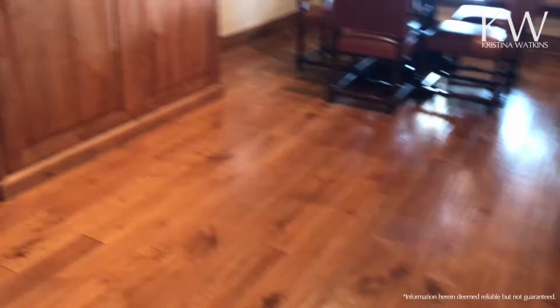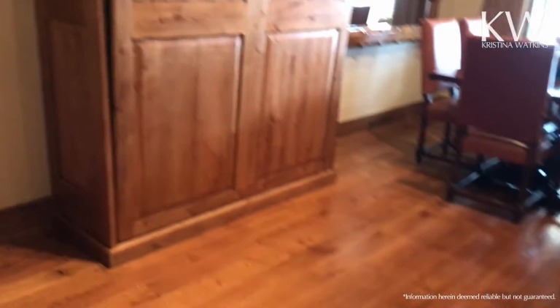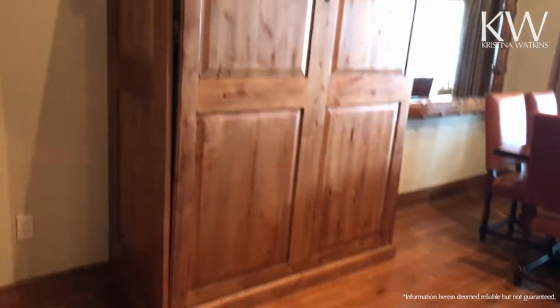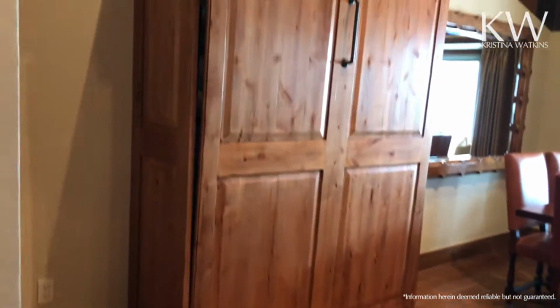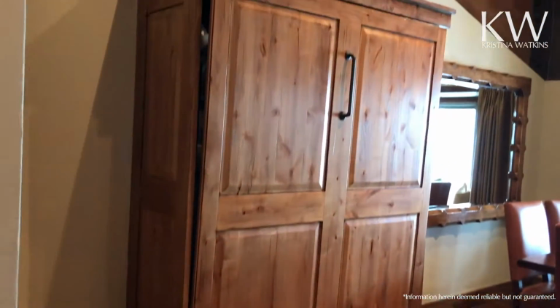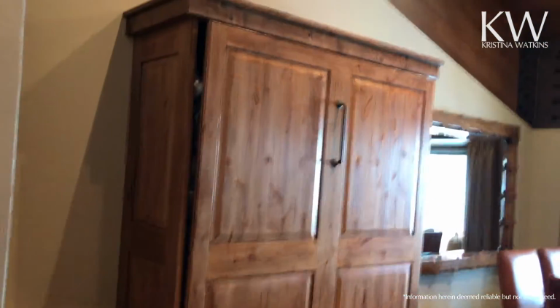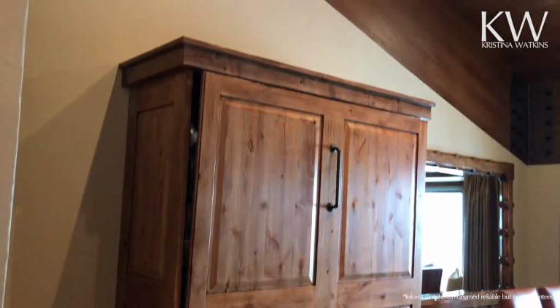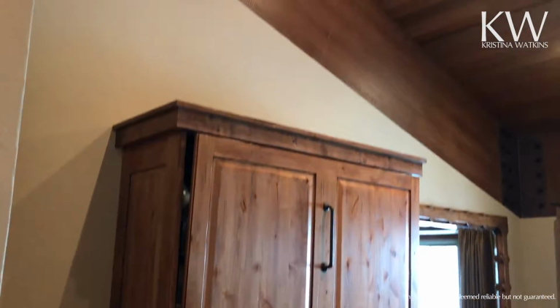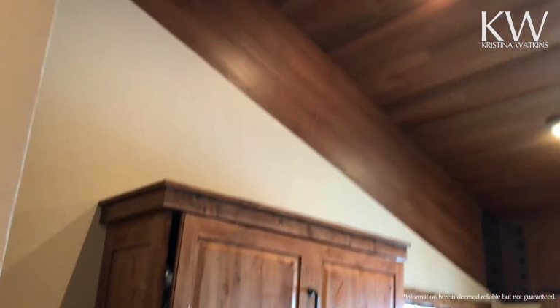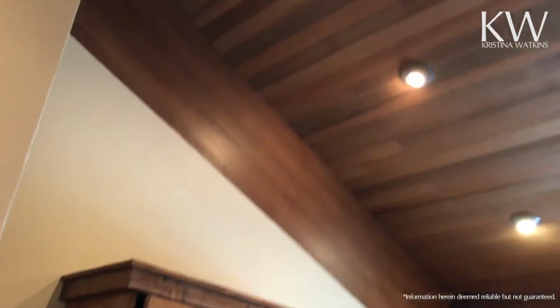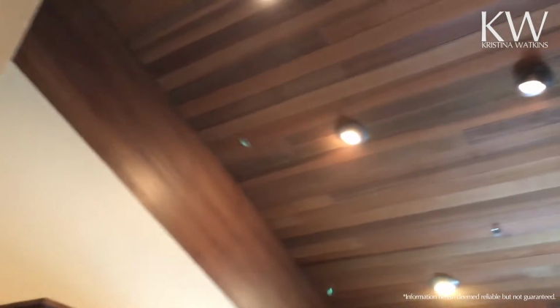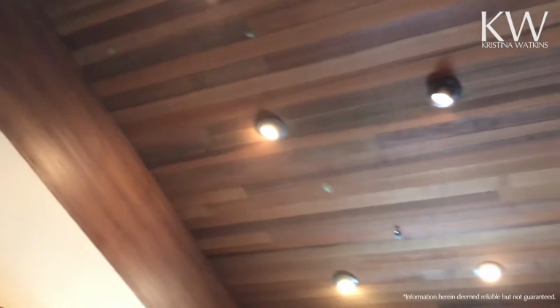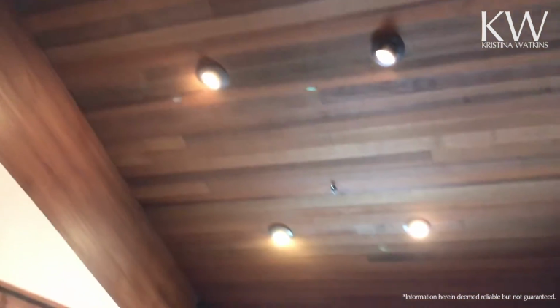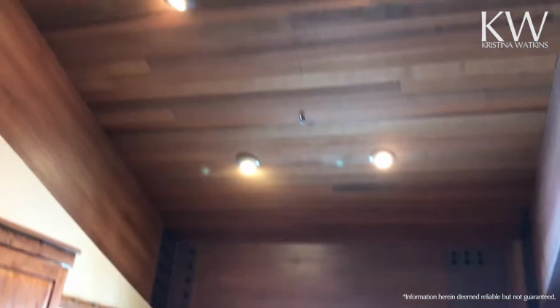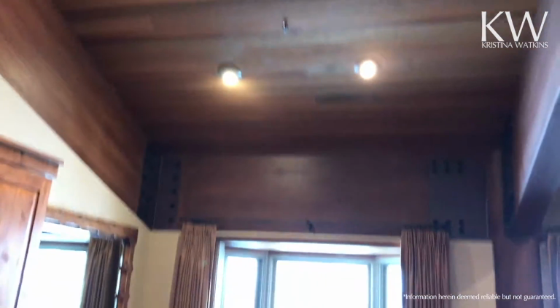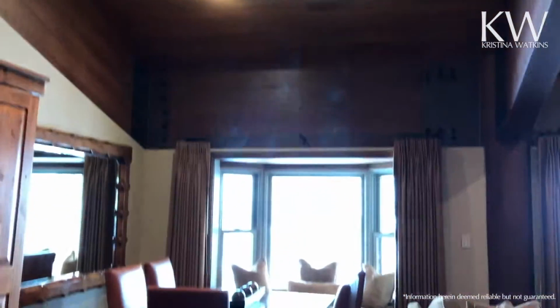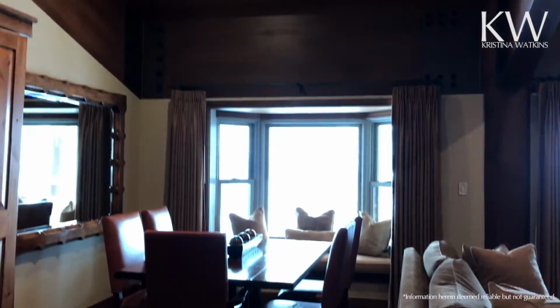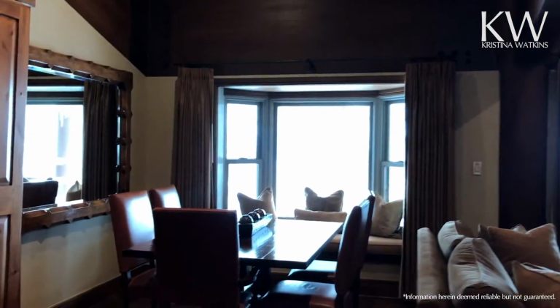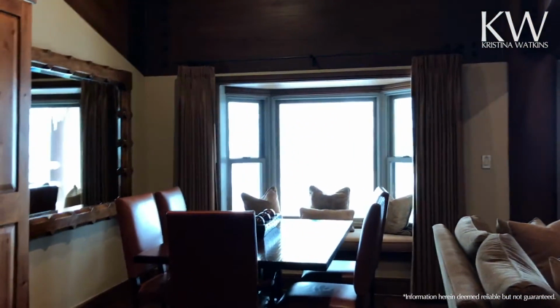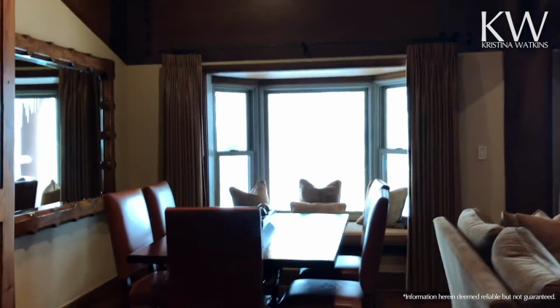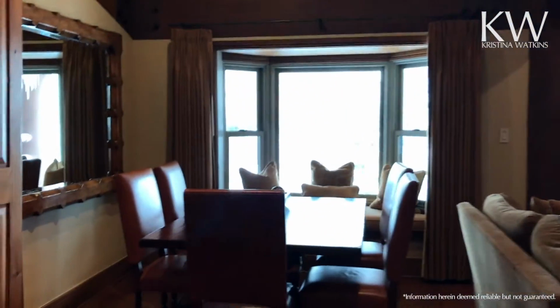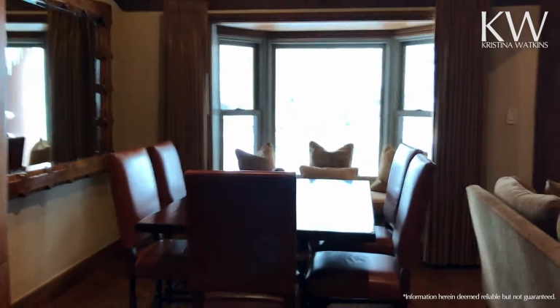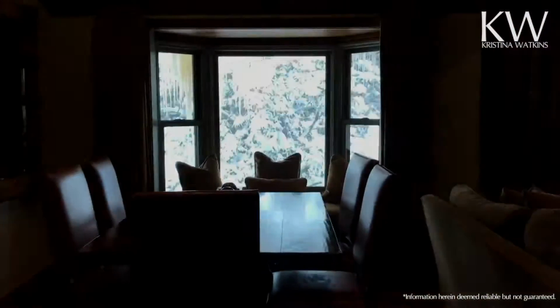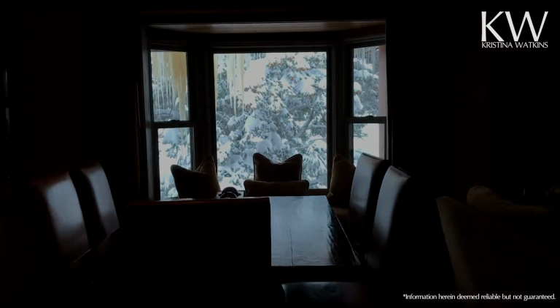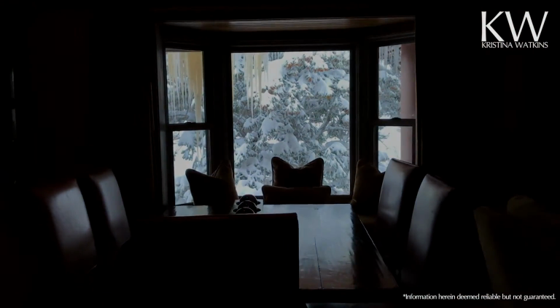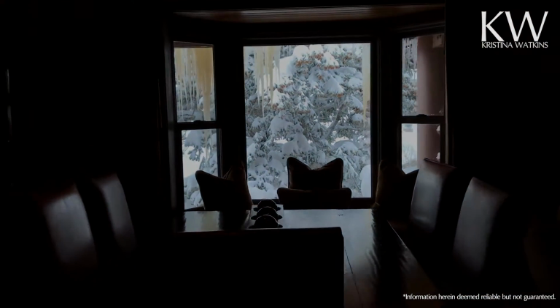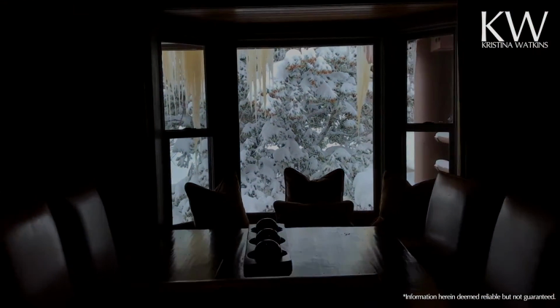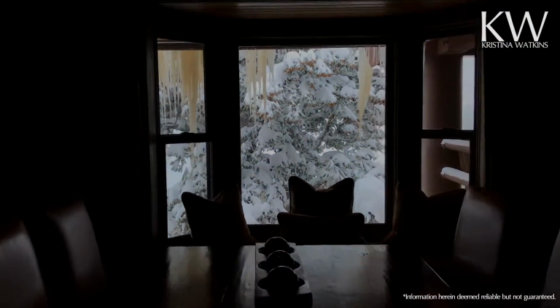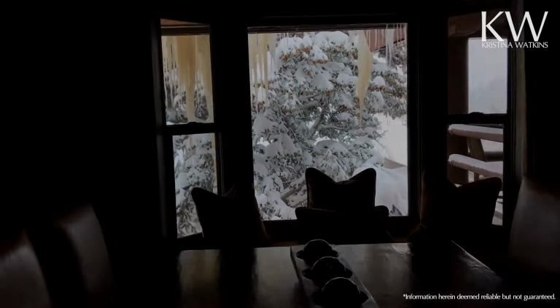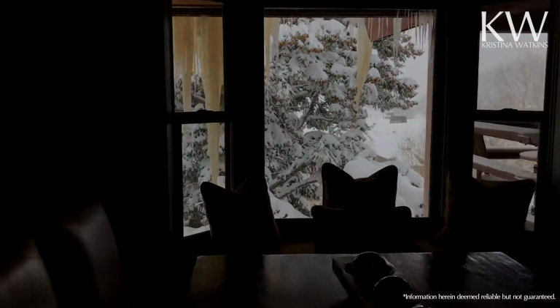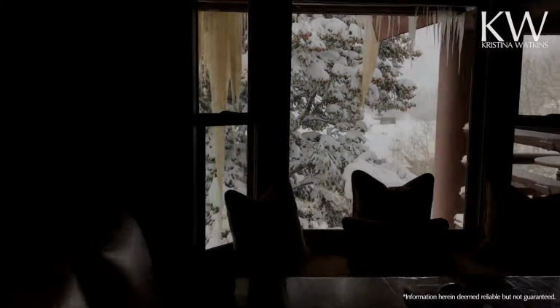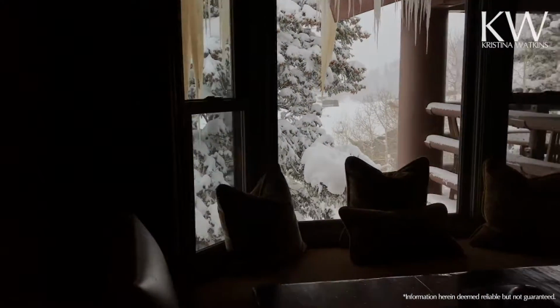Here is the Murphy bed for this room. Vaulted ceilings again — truly makes a difference. And this is more of a courtyard view as well.